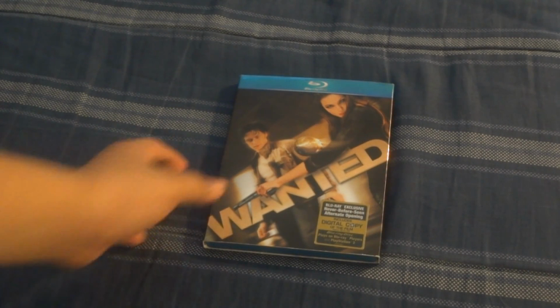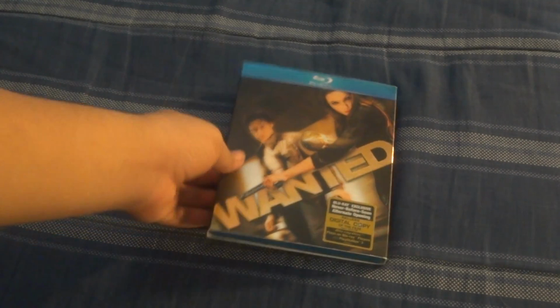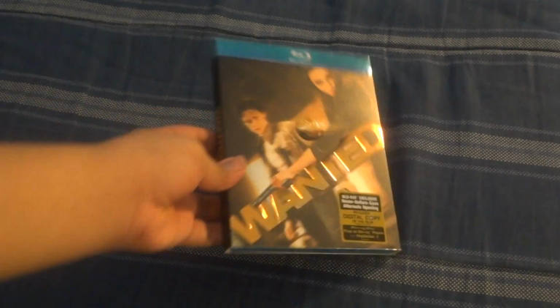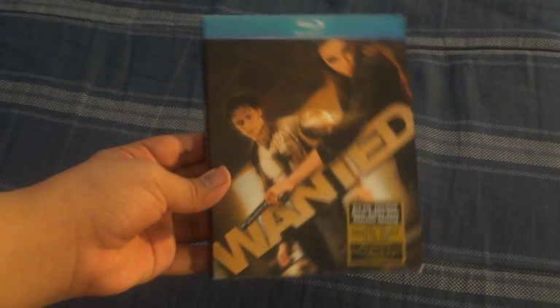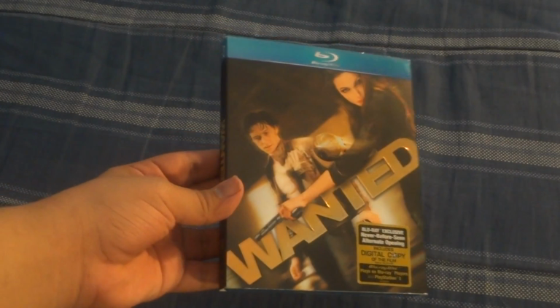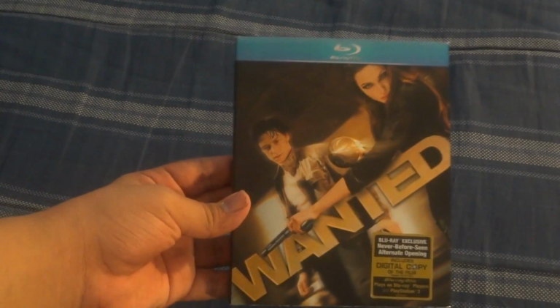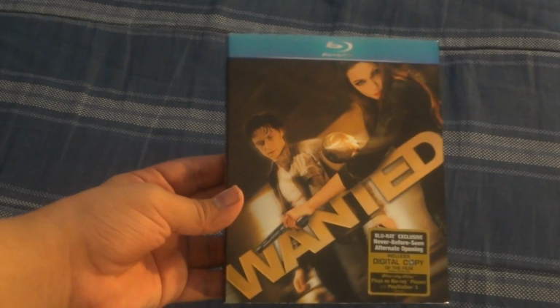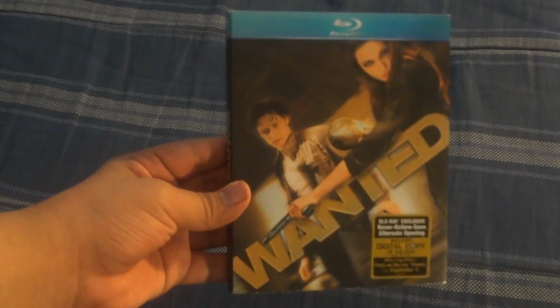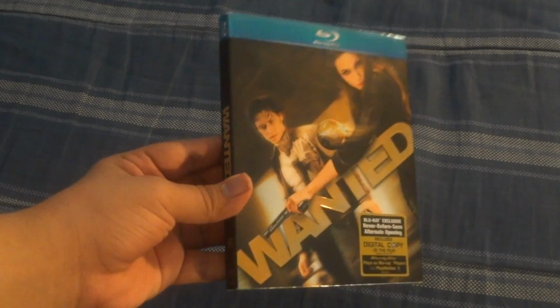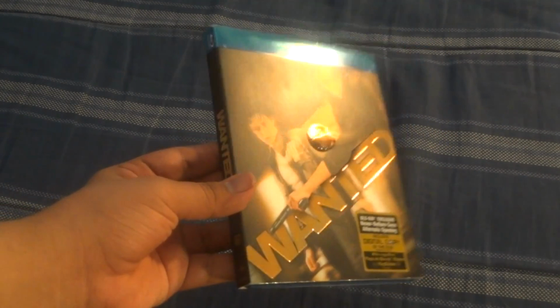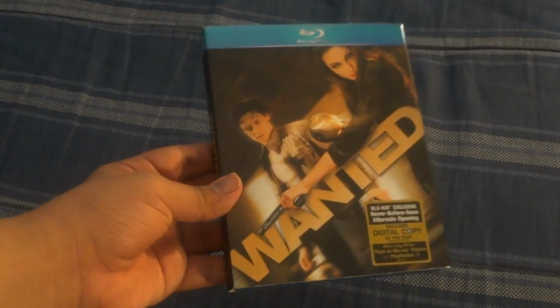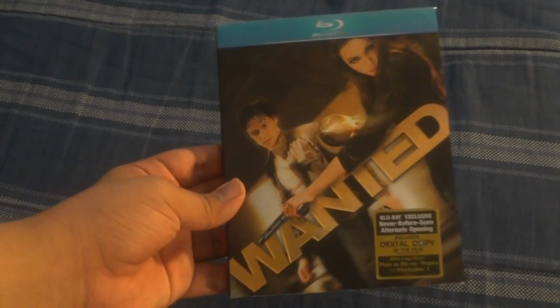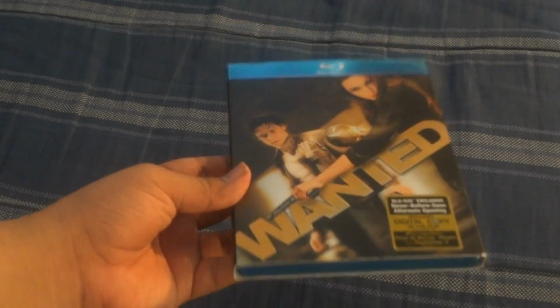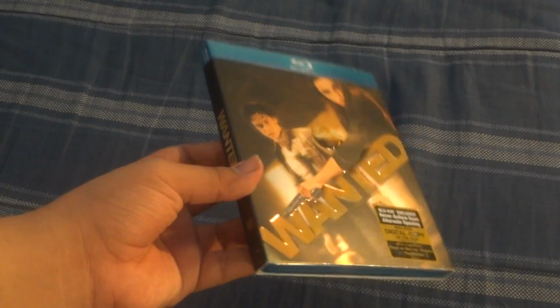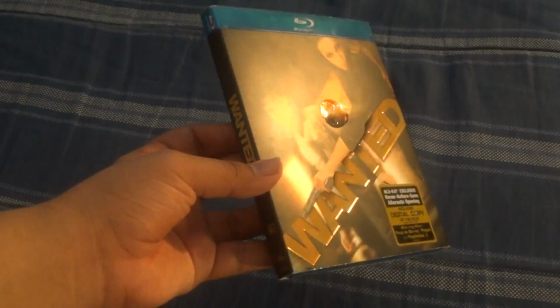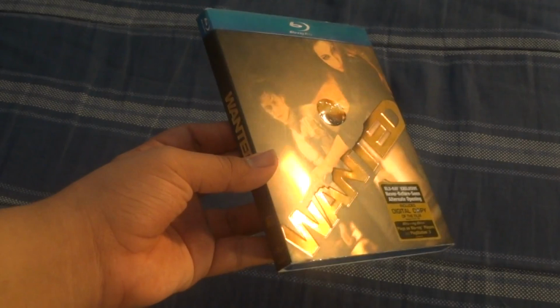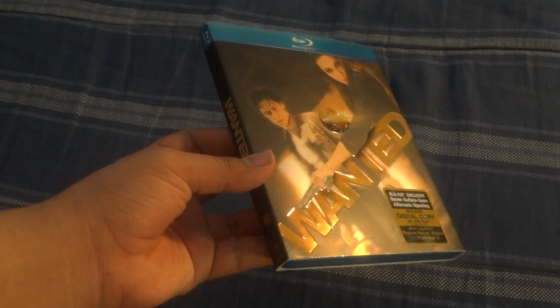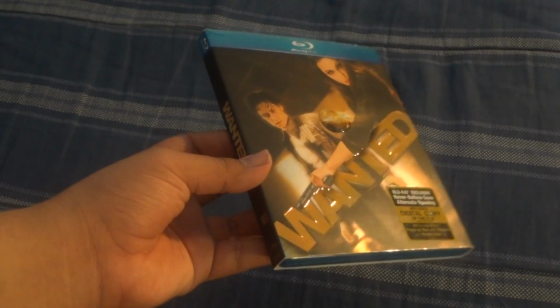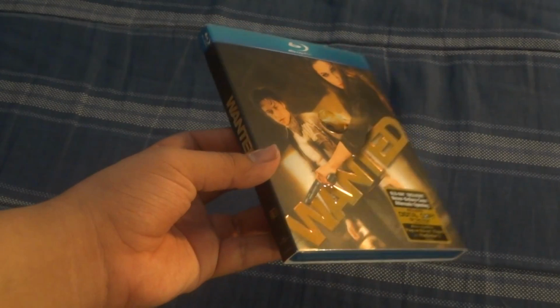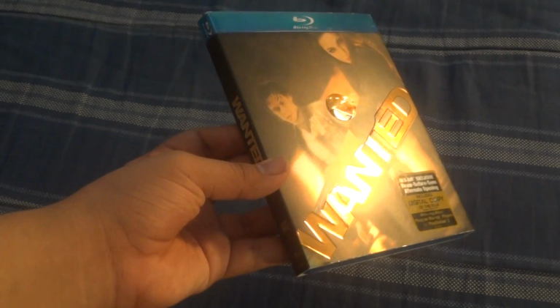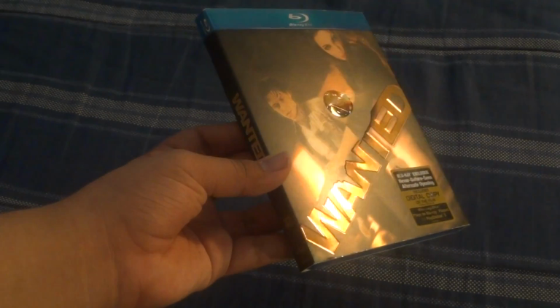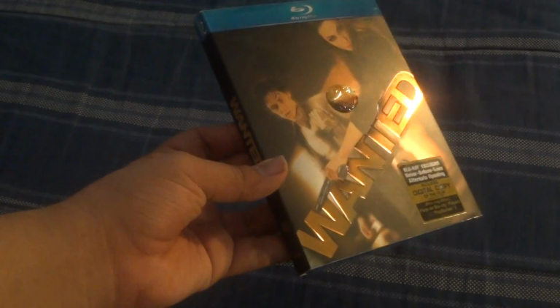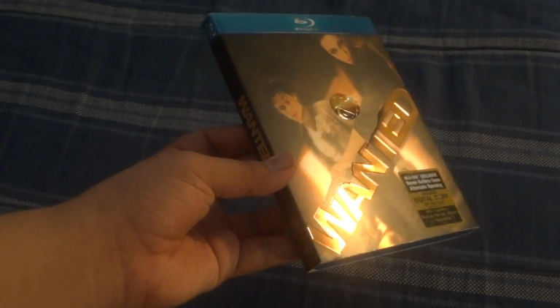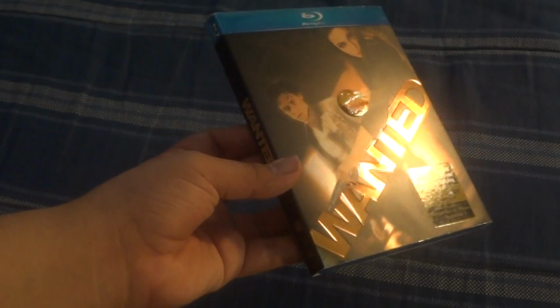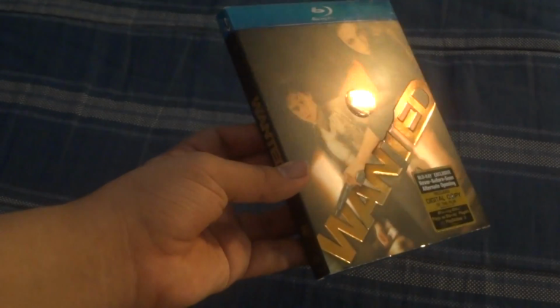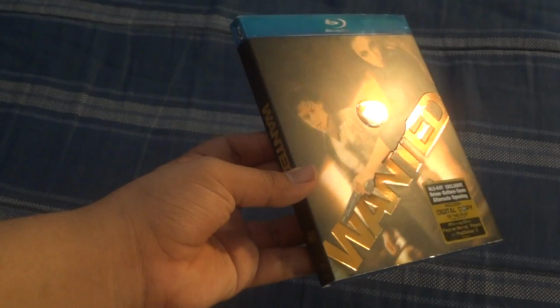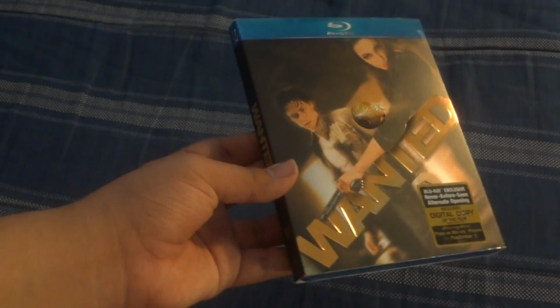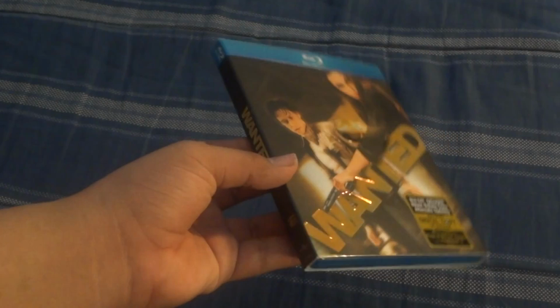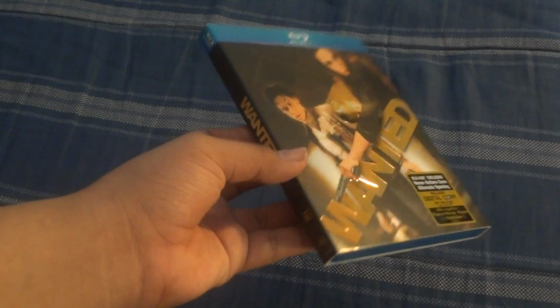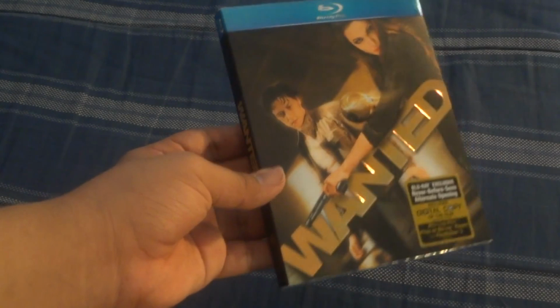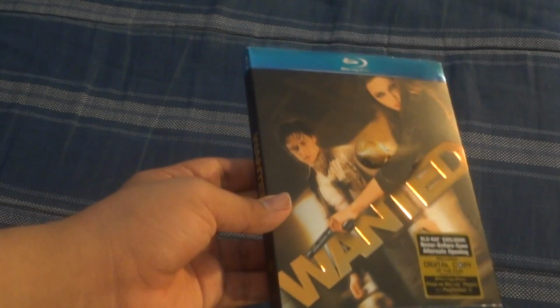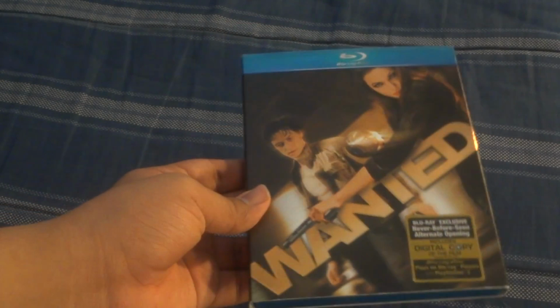This is the one with the exclusive sleeve cover — well, not exclusive, but the rare sleeve cover that's hard to find. As you can see, it's embossed right there. Pretty nice sleeve cover, and it's pretty hard to find.